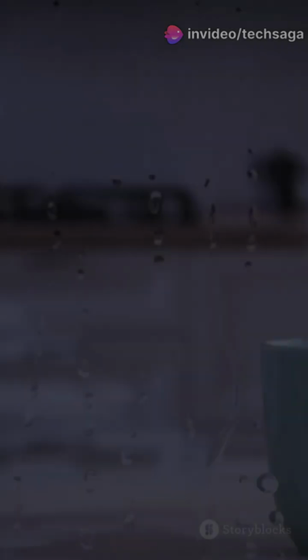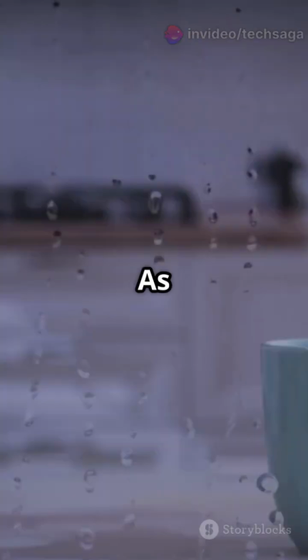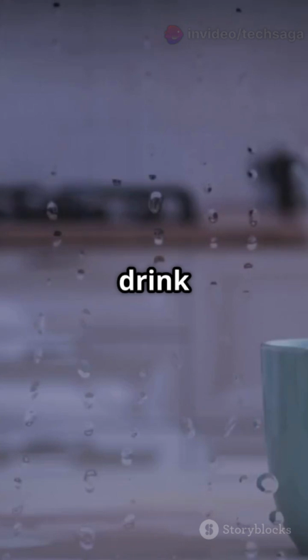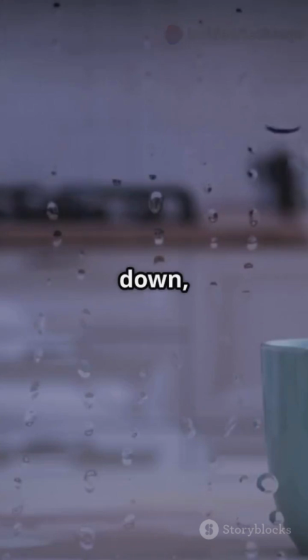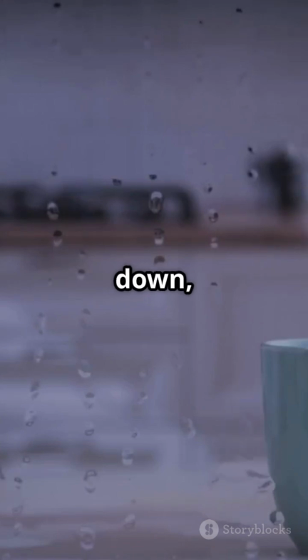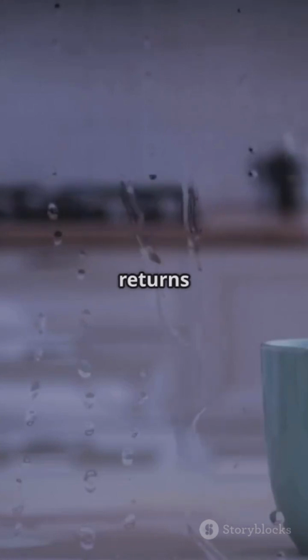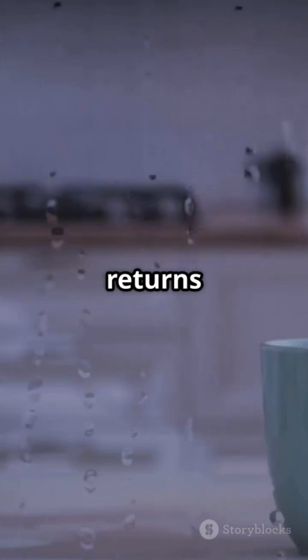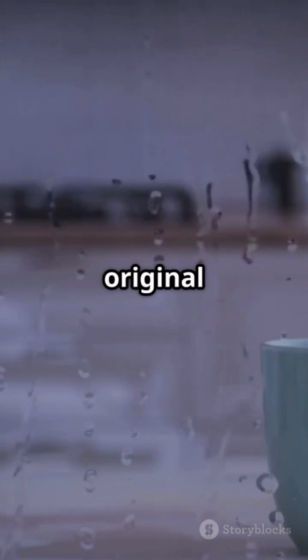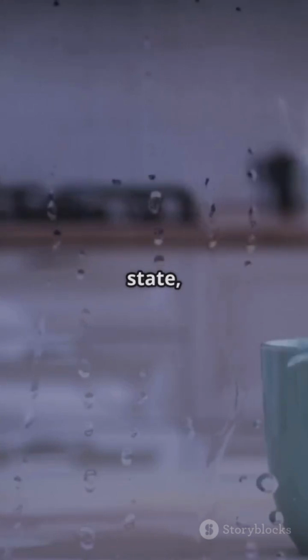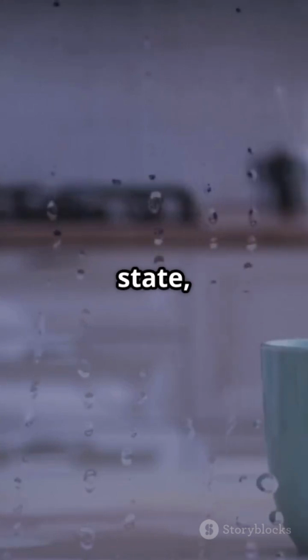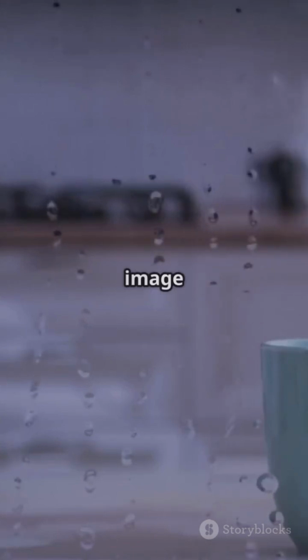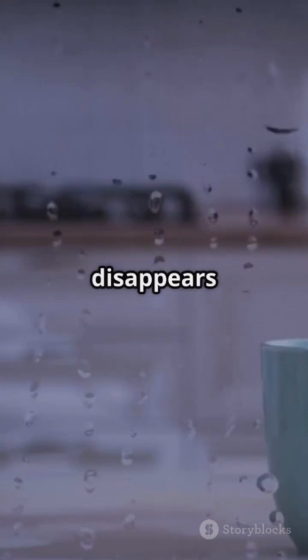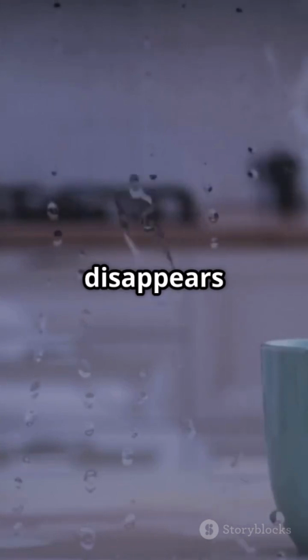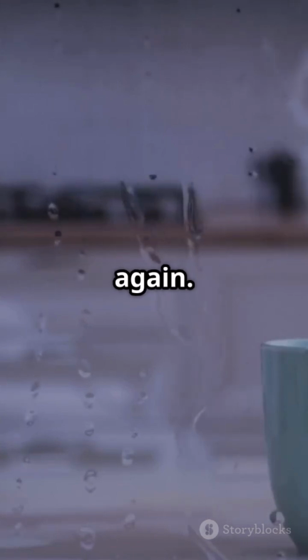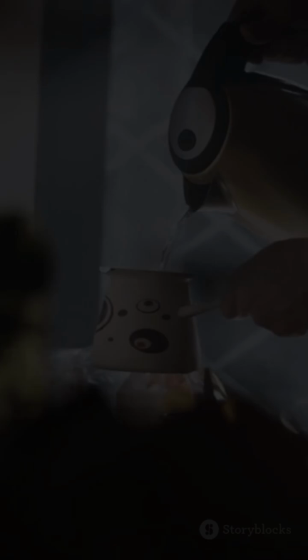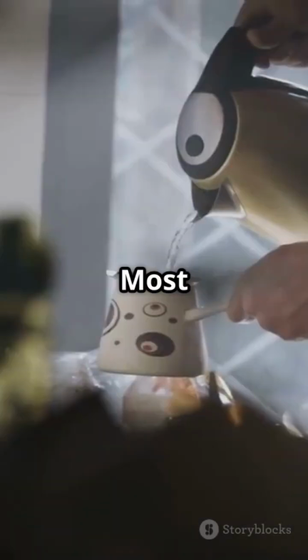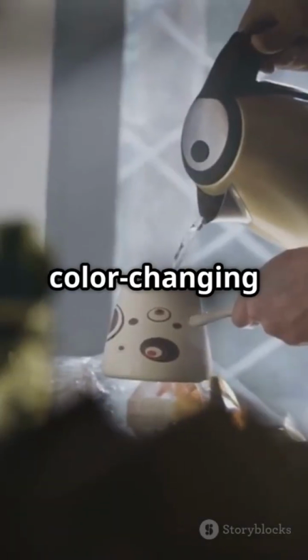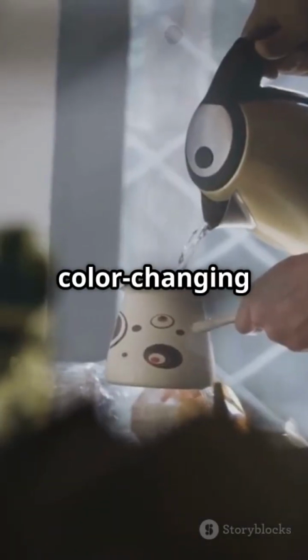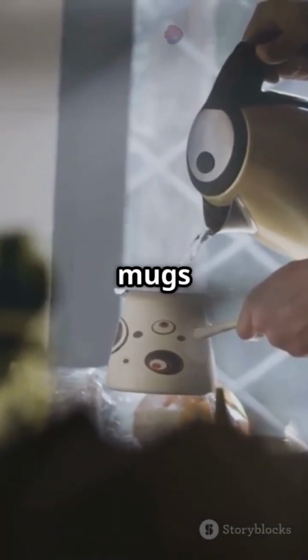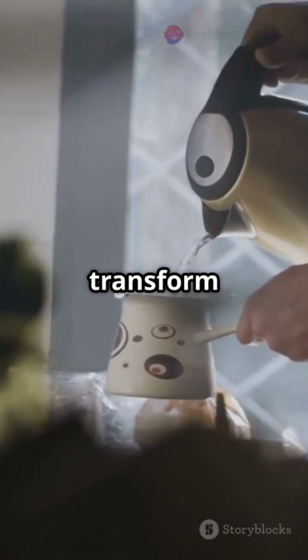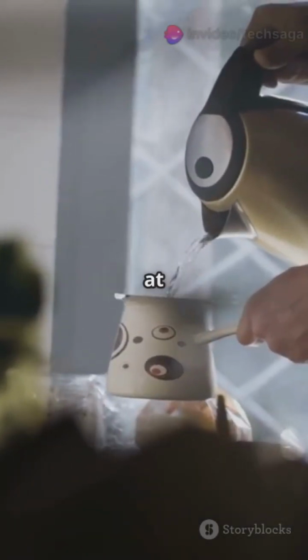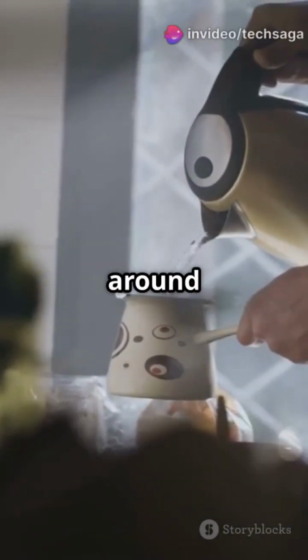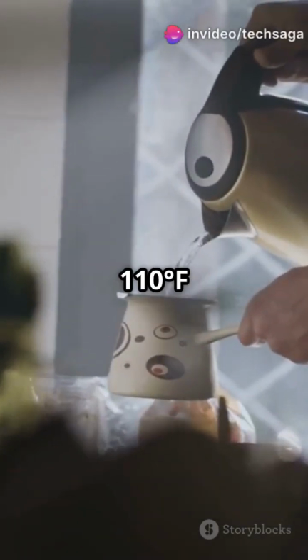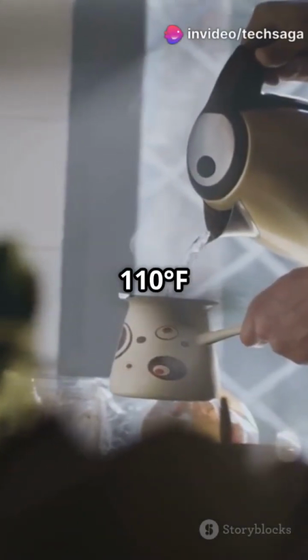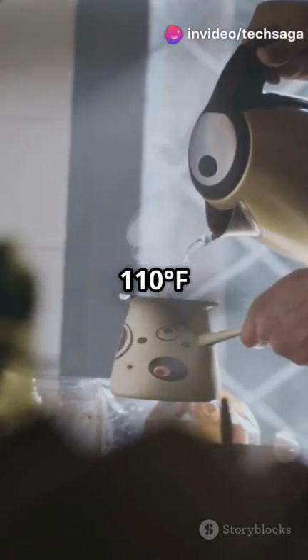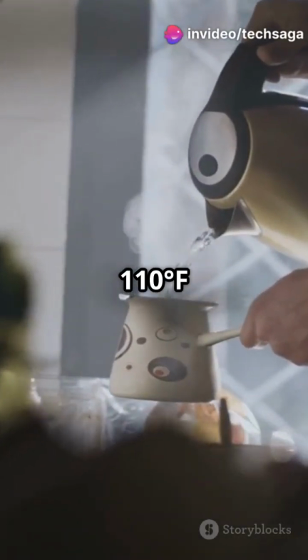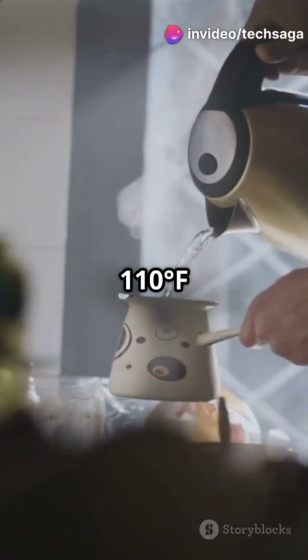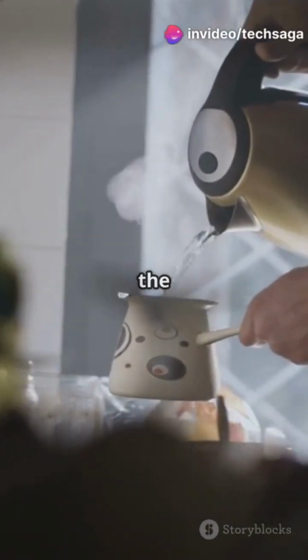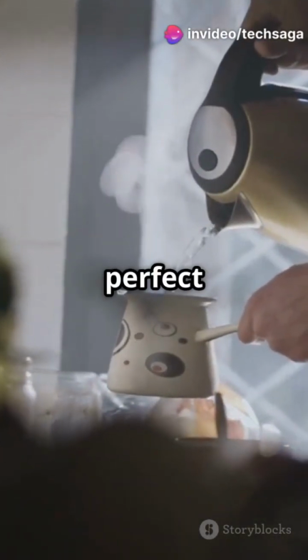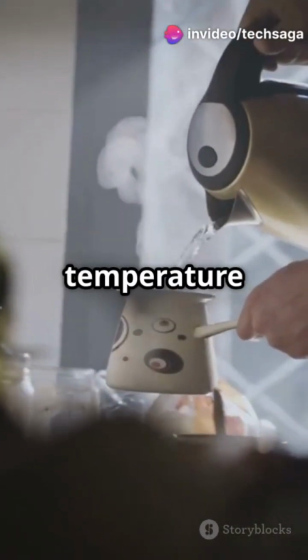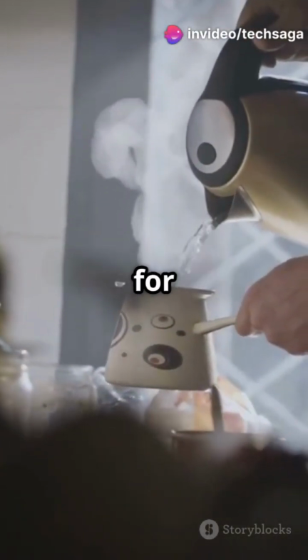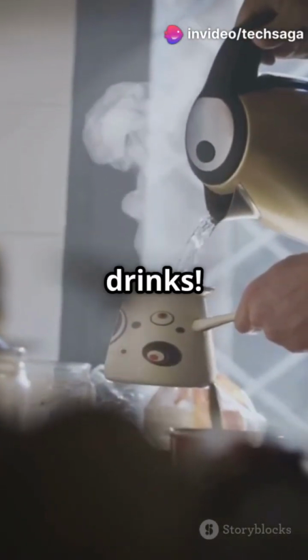As your drink cools down, the ink returns to its original state and the image disappears again. Most color-changing mugs transform at around 110 degrees Fahrenheit — the perfect temperature for hot drinks.